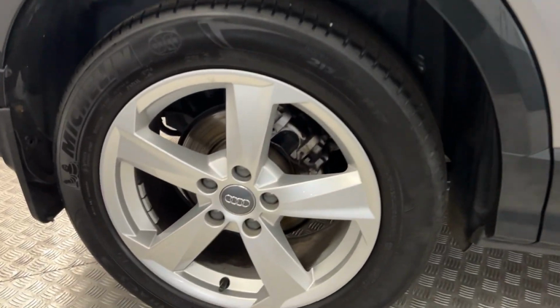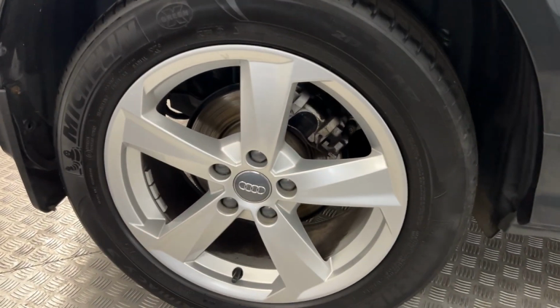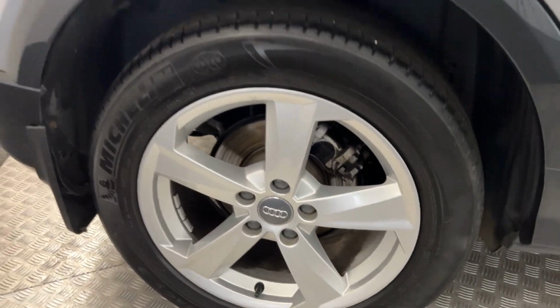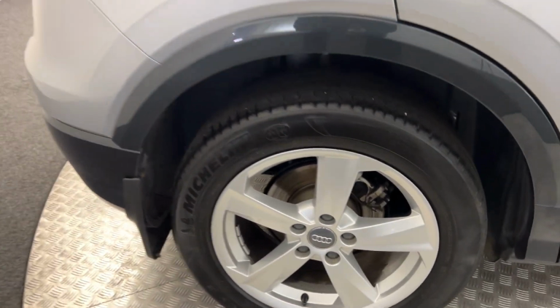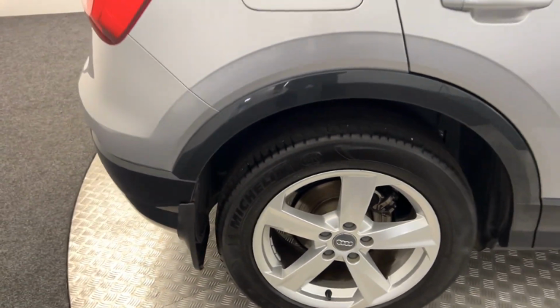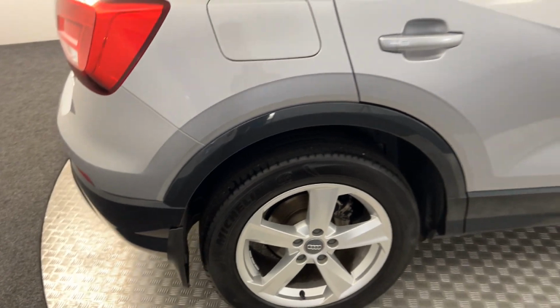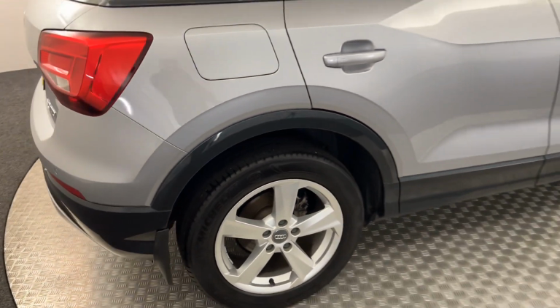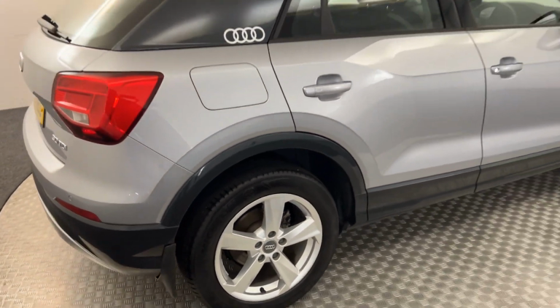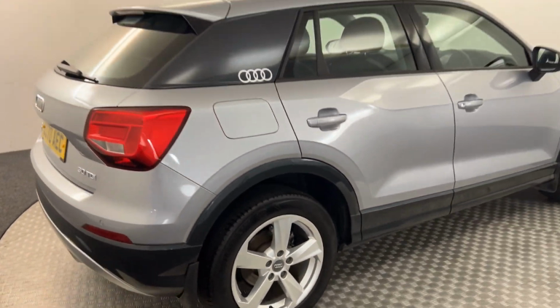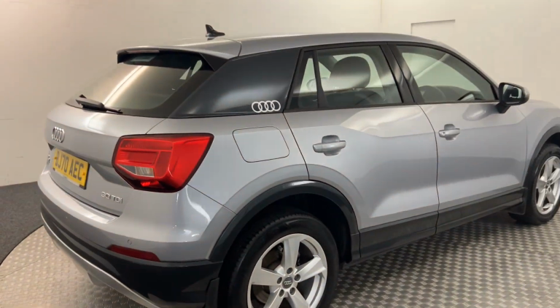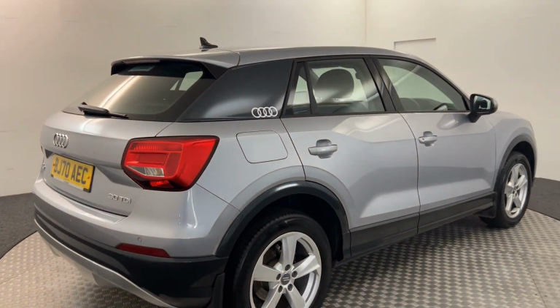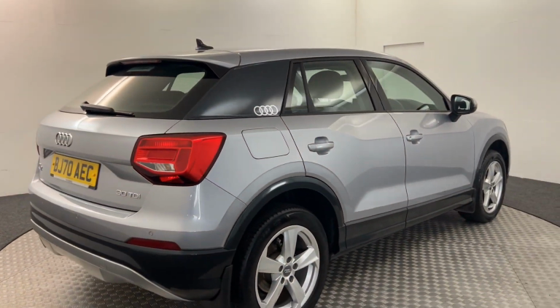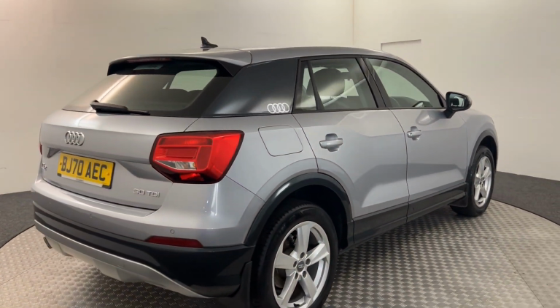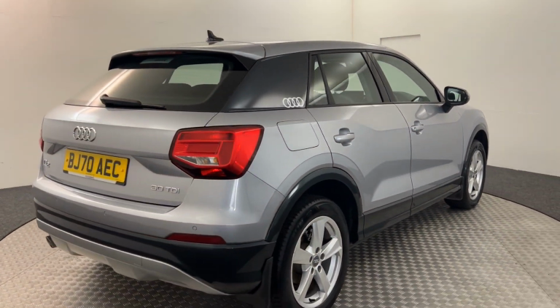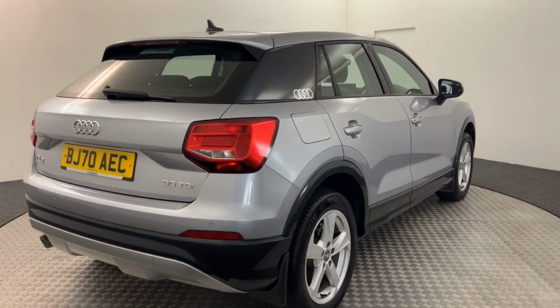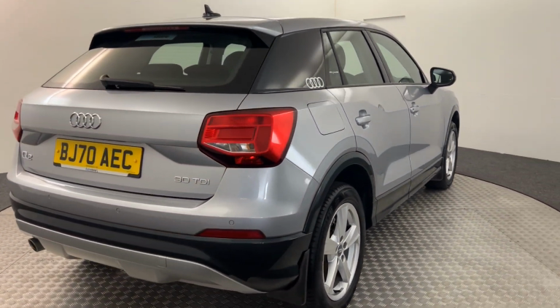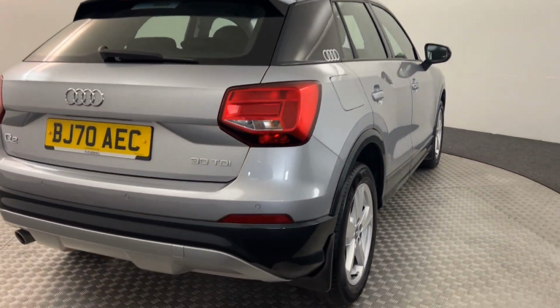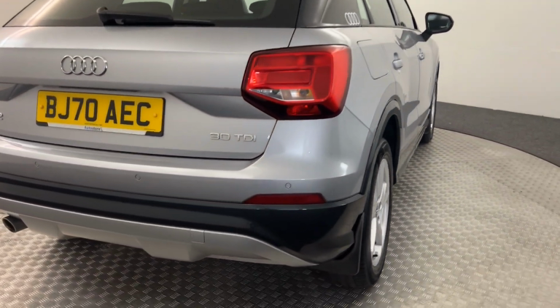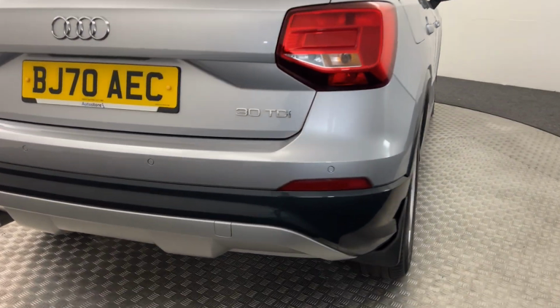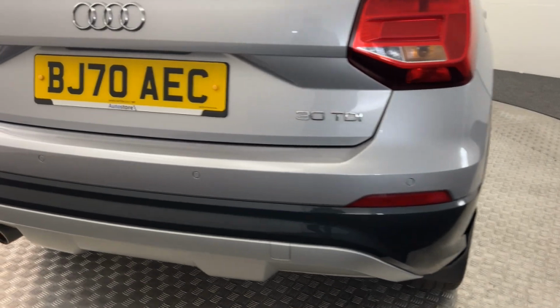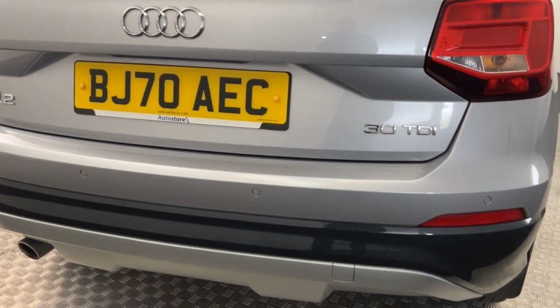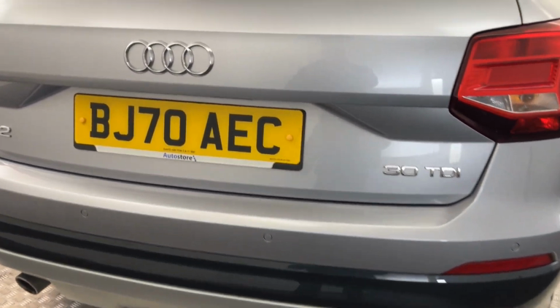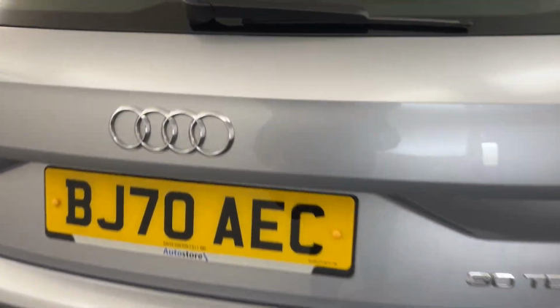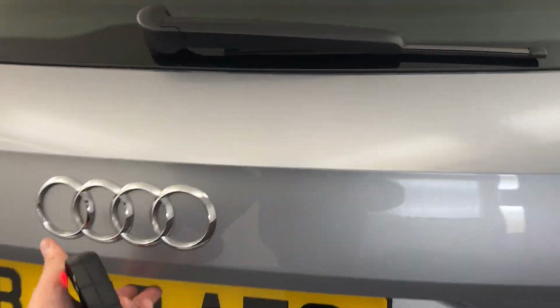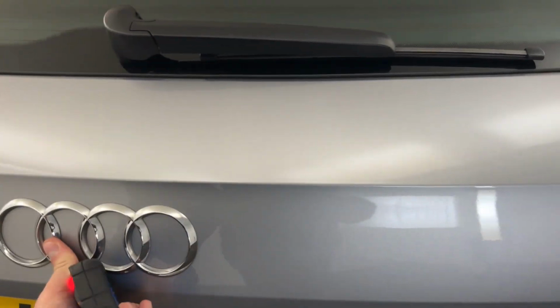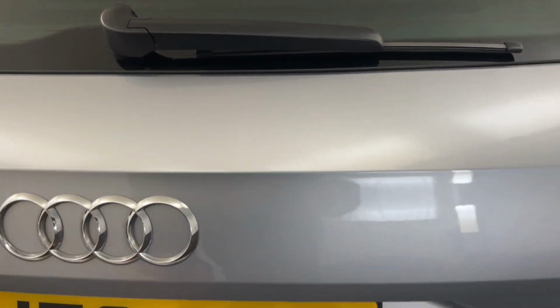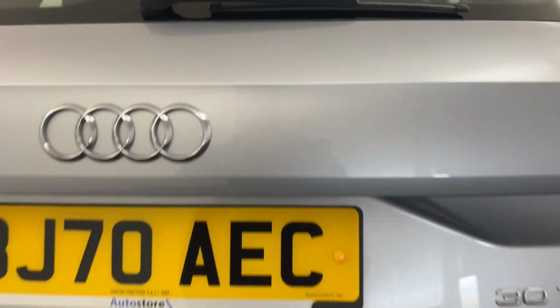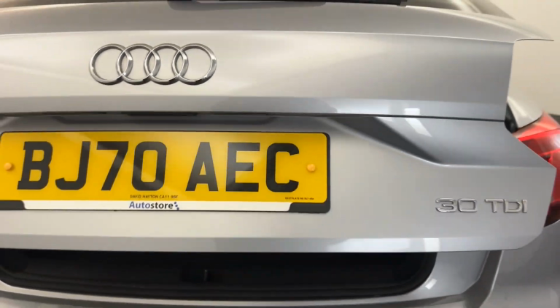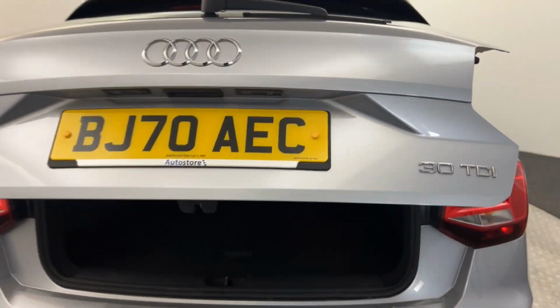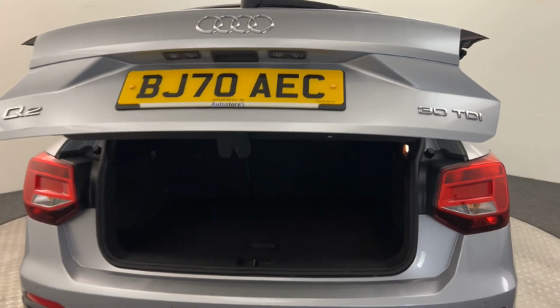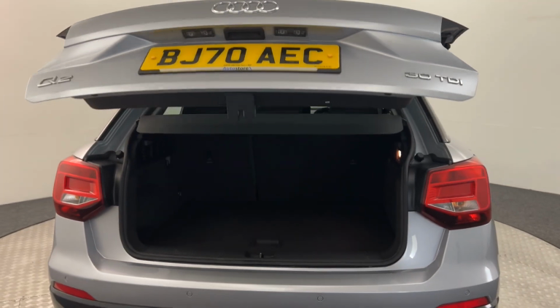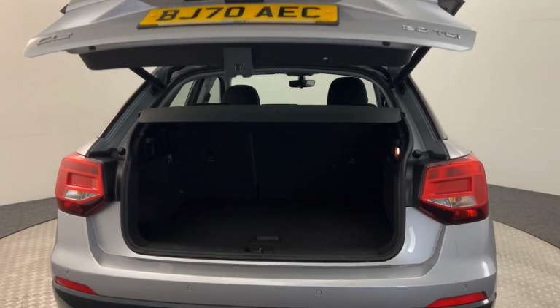The wheels are really clean. Jumping around to the back — it has reverse sensors, and we've got the power opening tailgate.